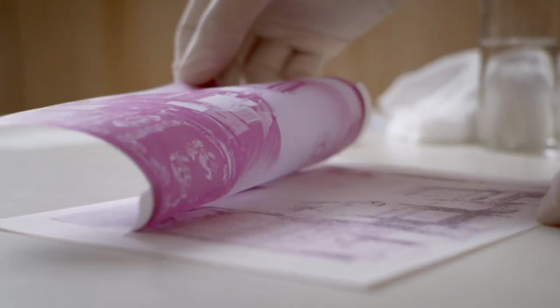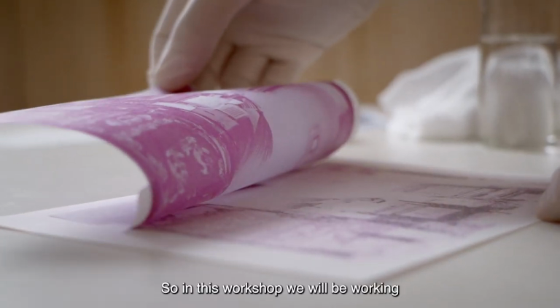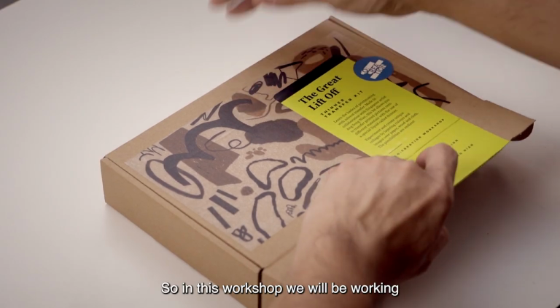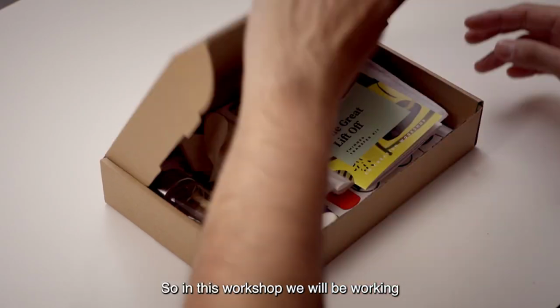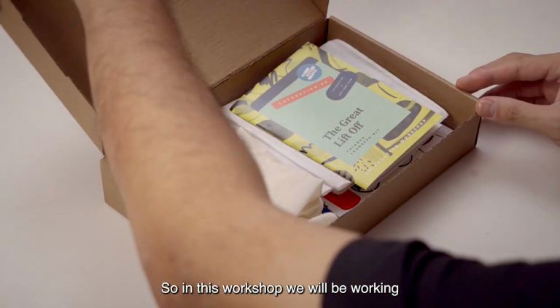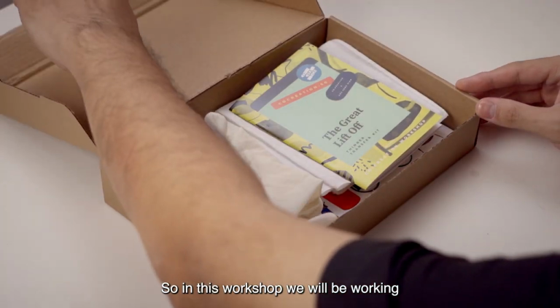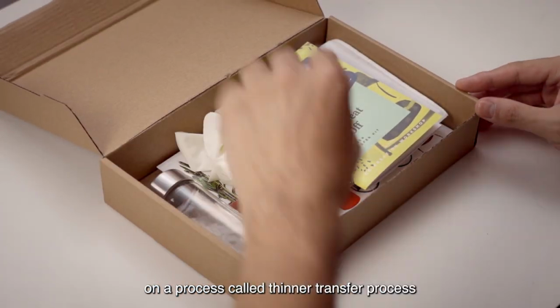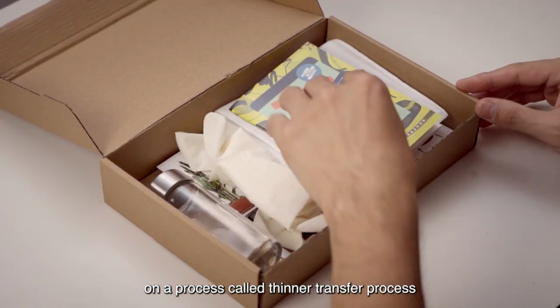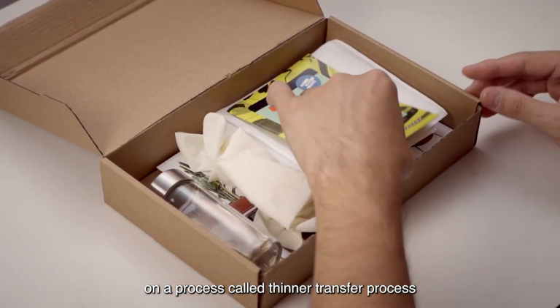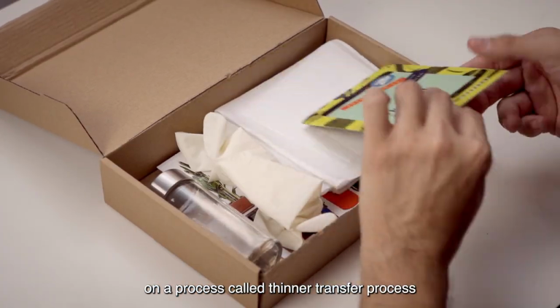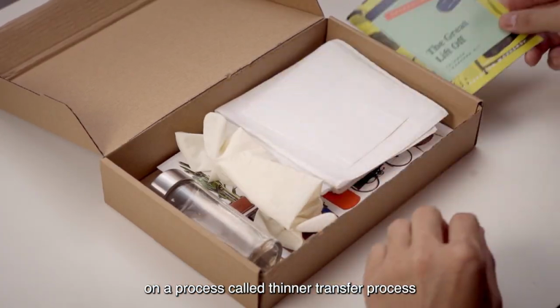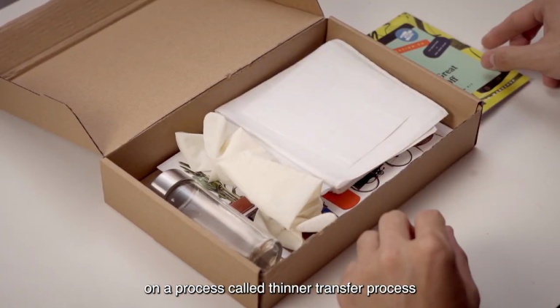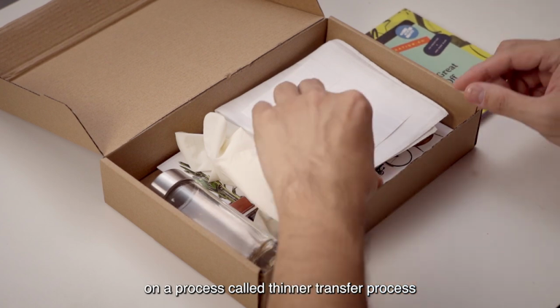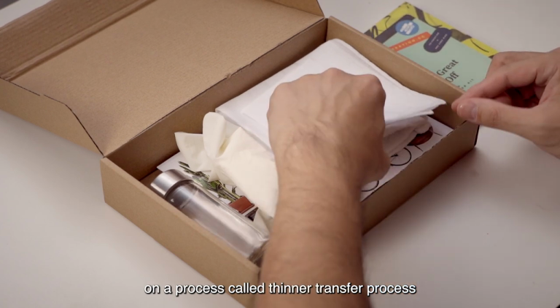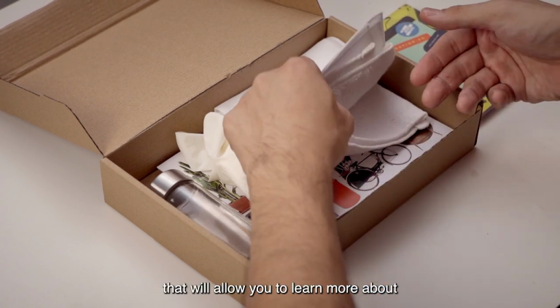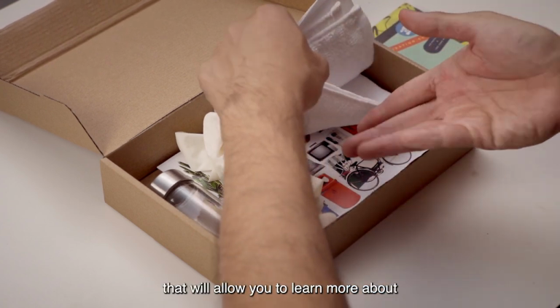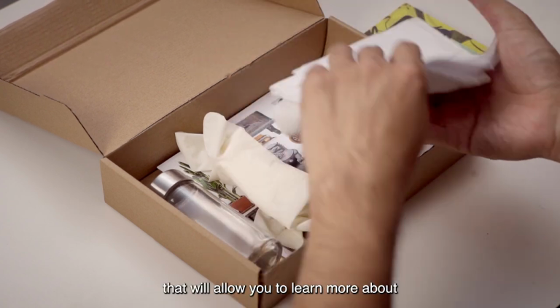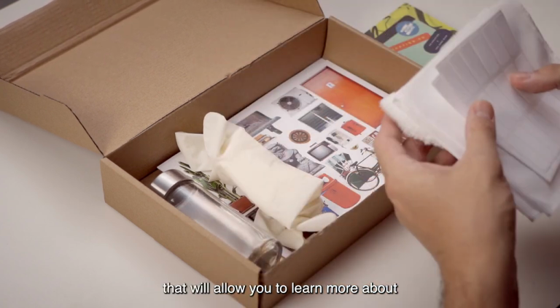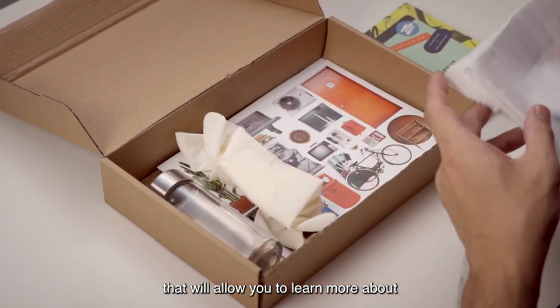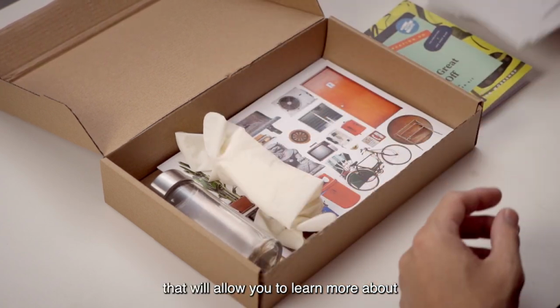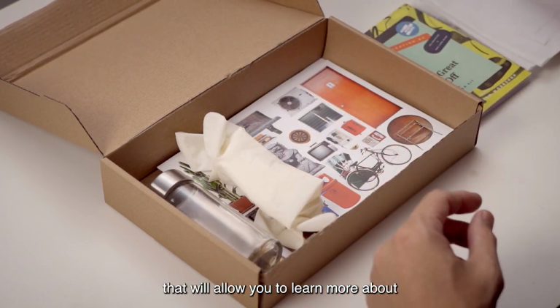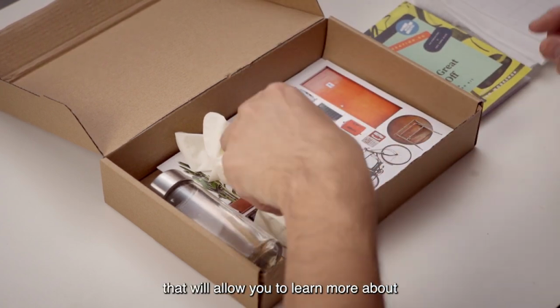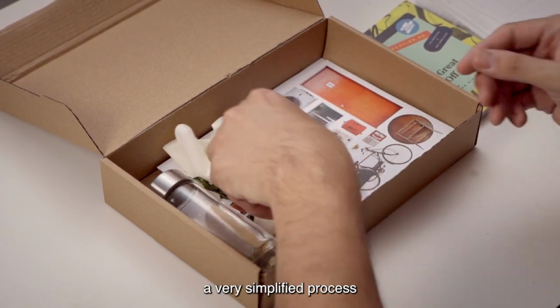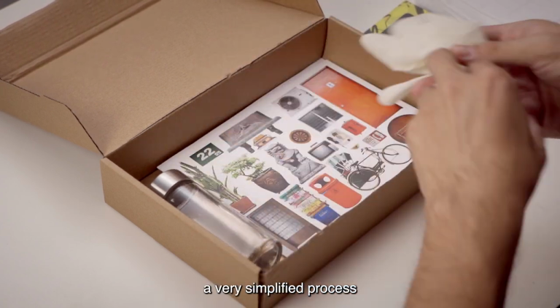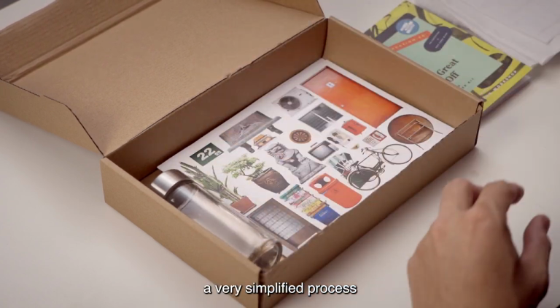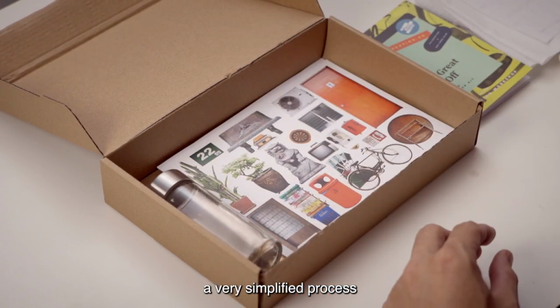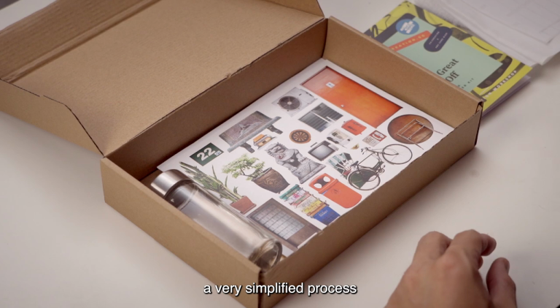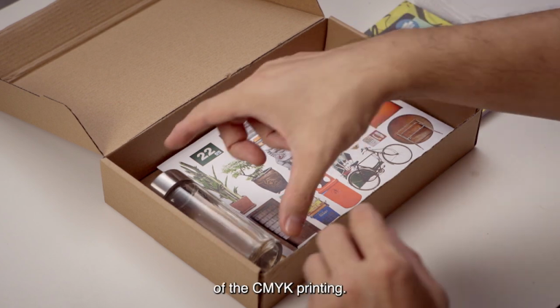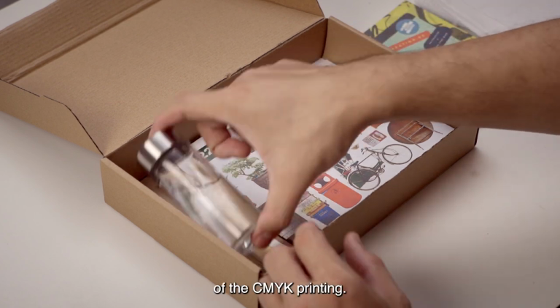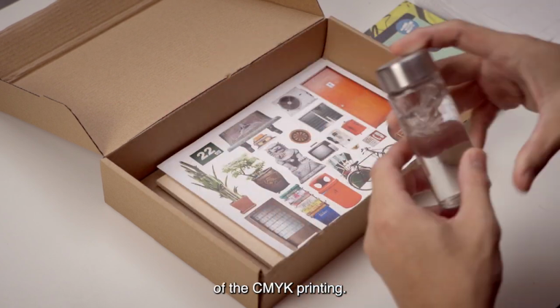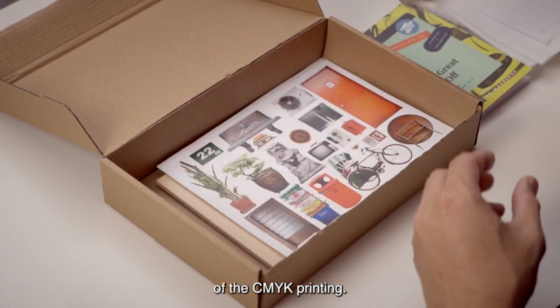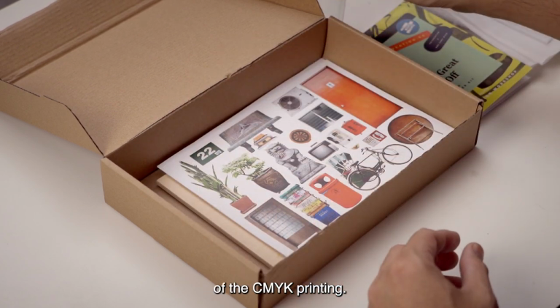So in this workshop, we will be working on a process called thinner transfer process that will allow you to learn more about a very simplified process of the CMYK printing.